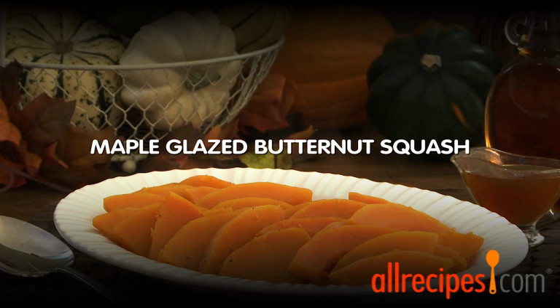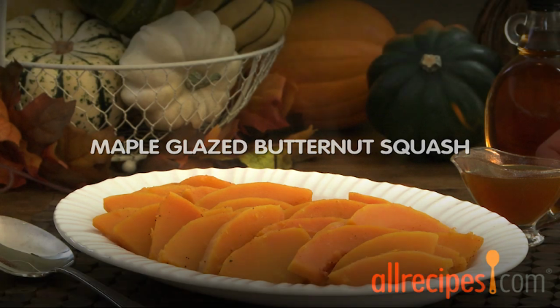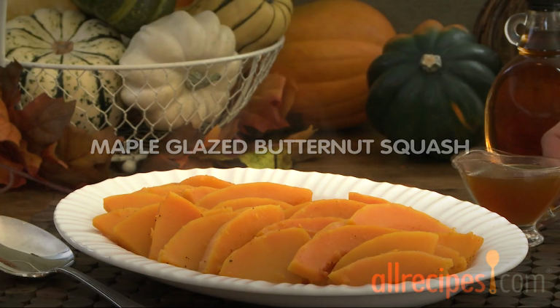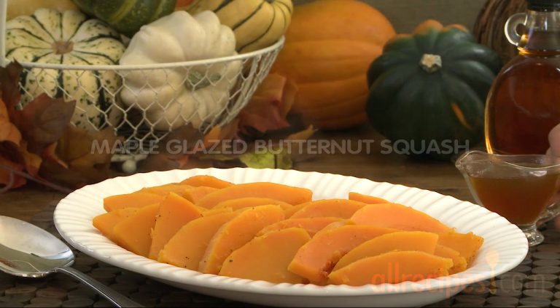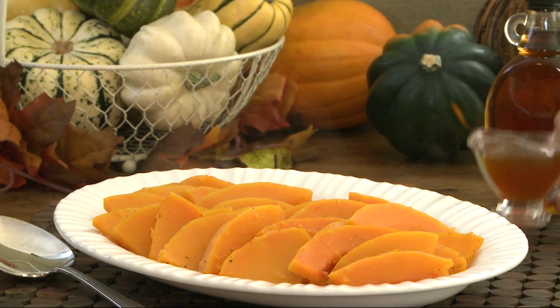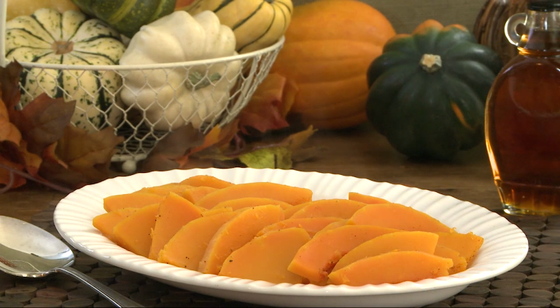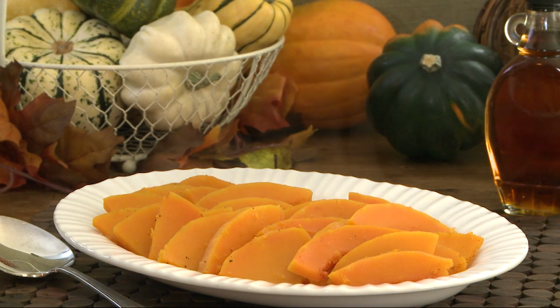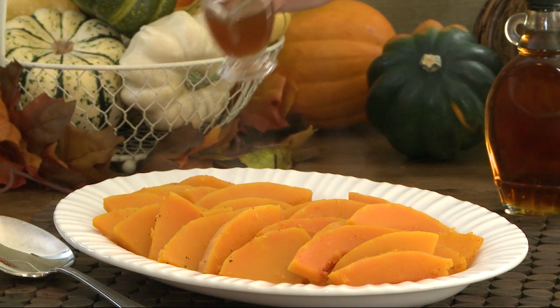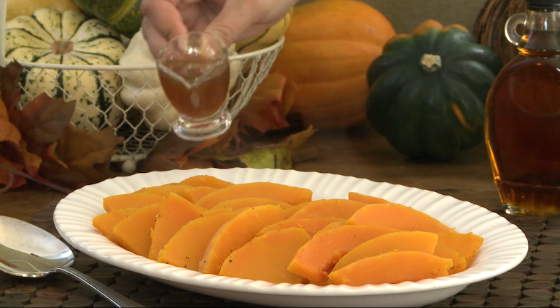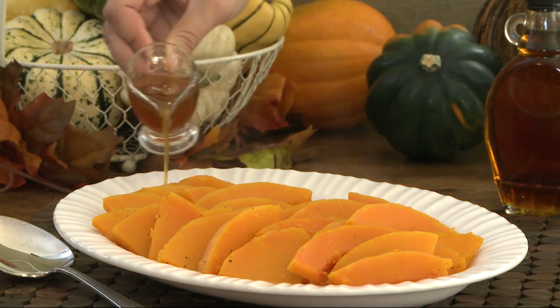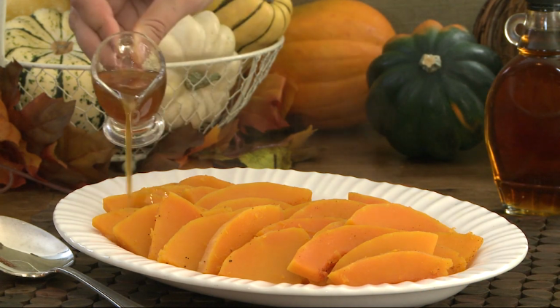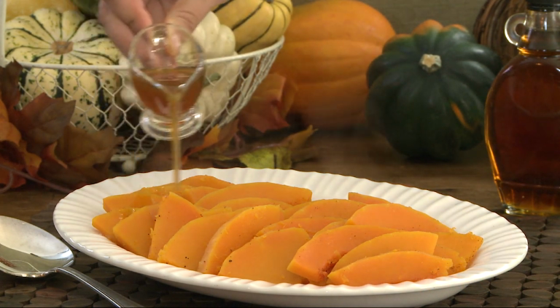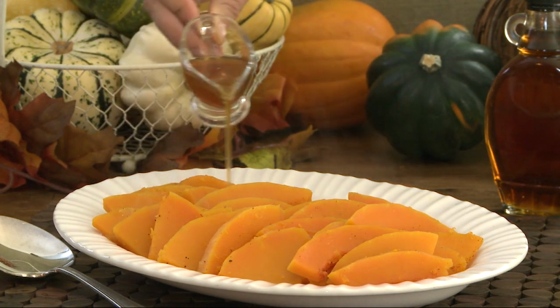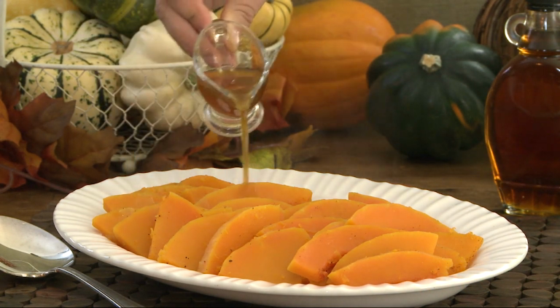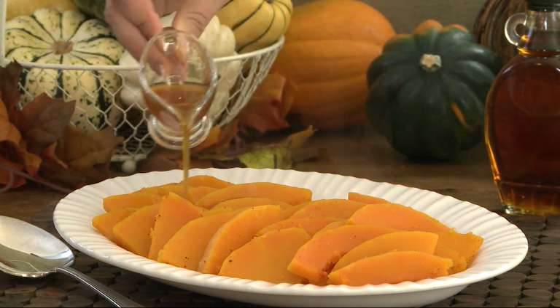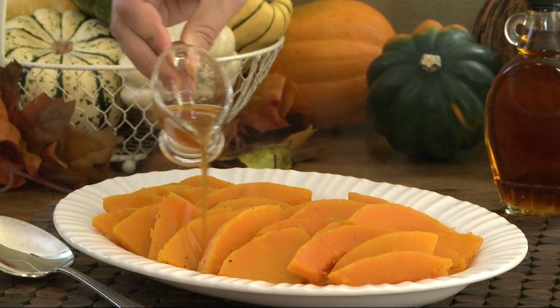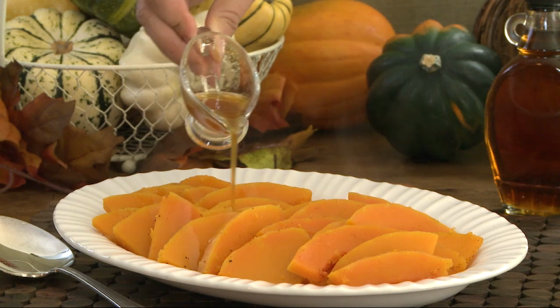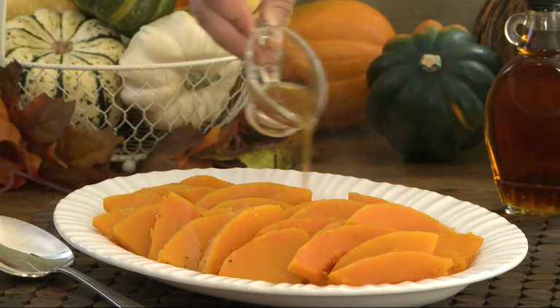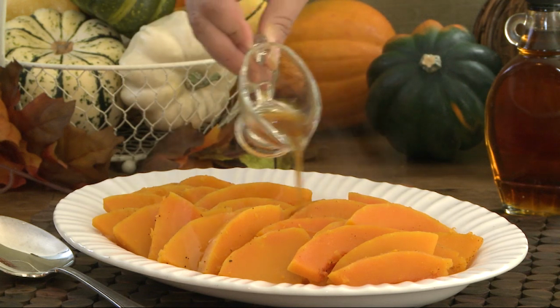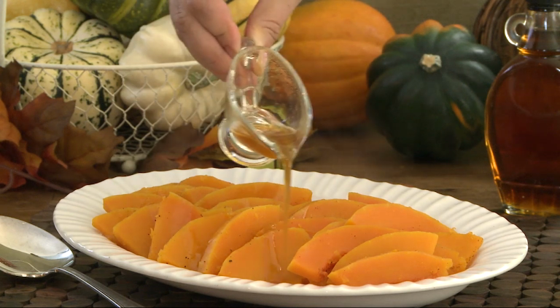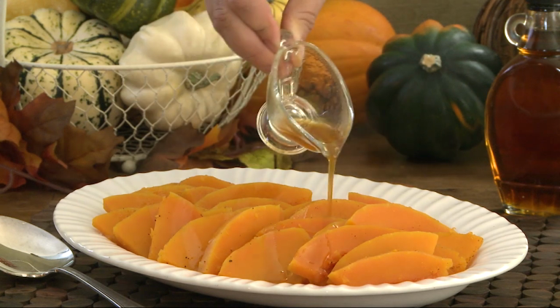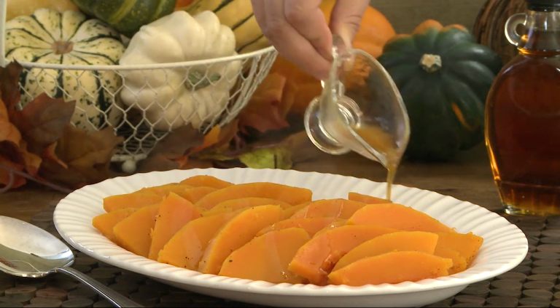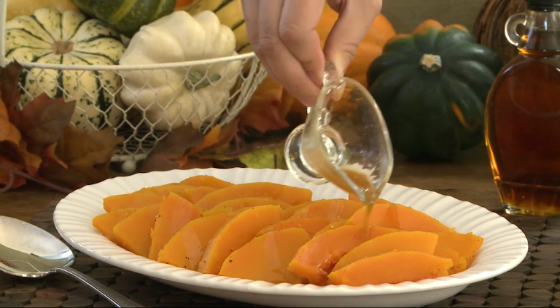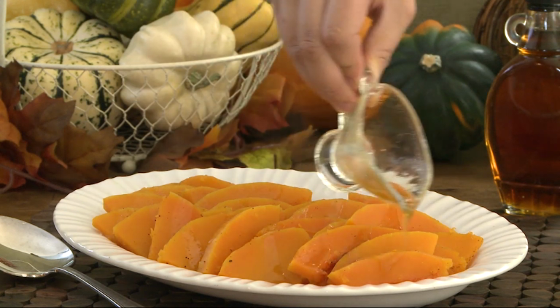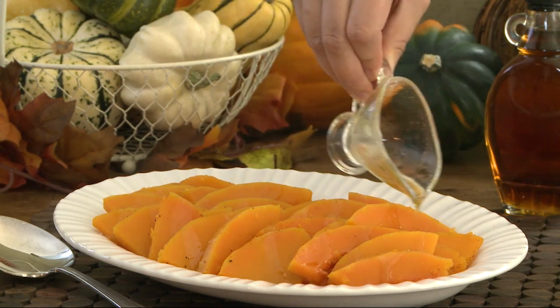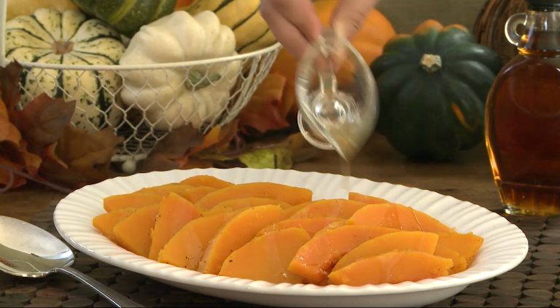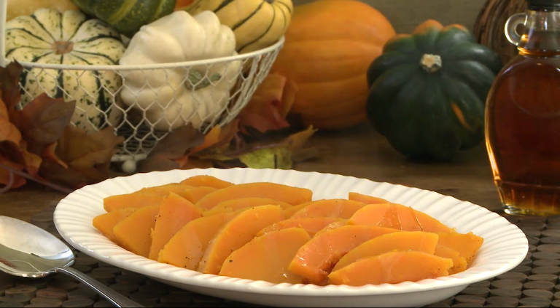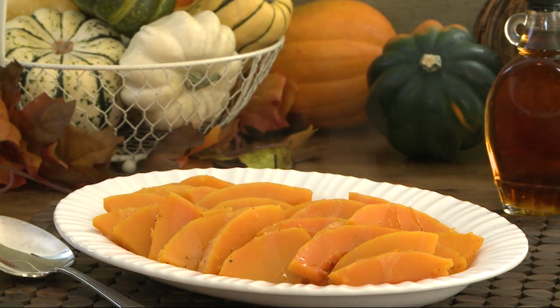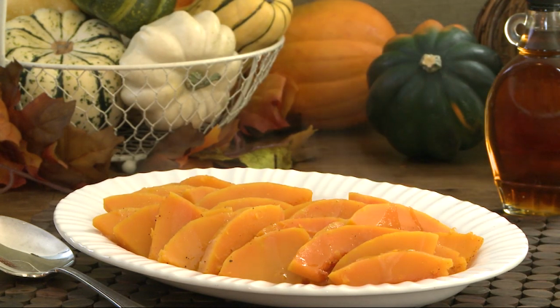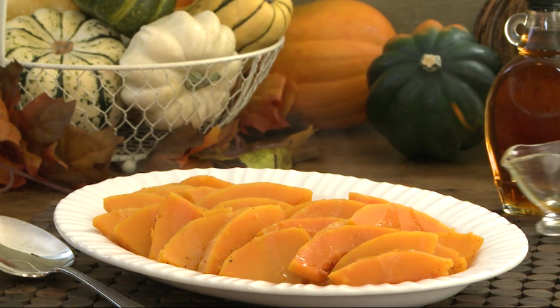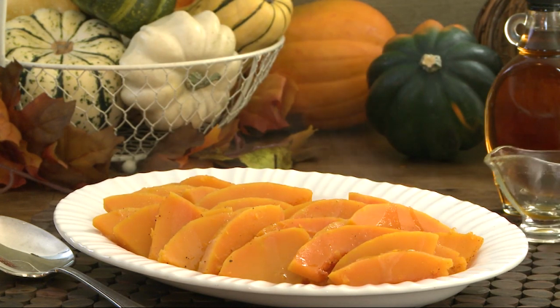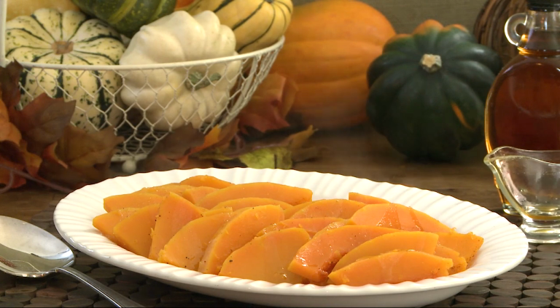Thanks to All Recipes member Allie S., who submits this recipe for maple-glazed butternut squash. She says tender slices of butternut squash are topped with a maple and rum glaze, creating a colorful and rich side dish for the autumn season.